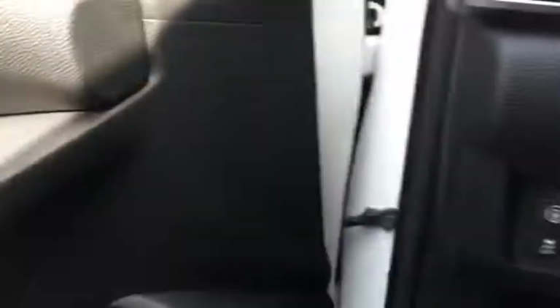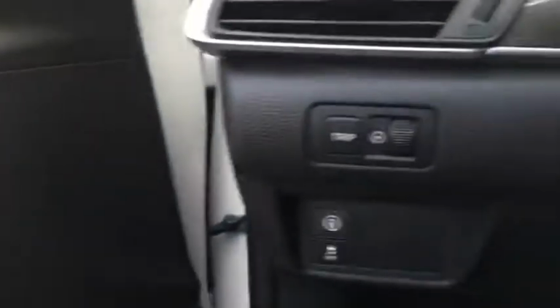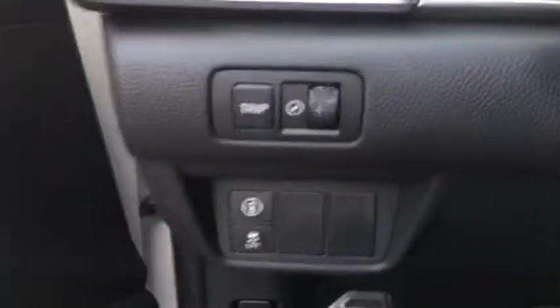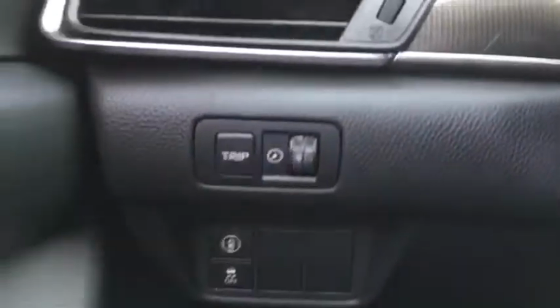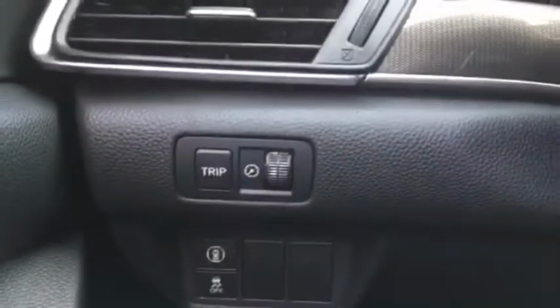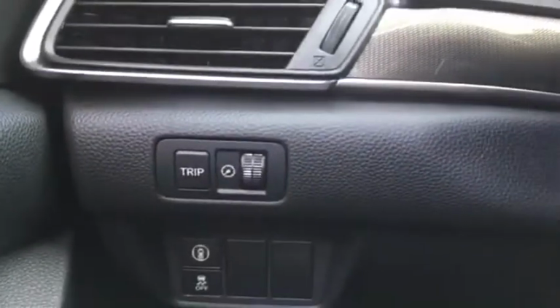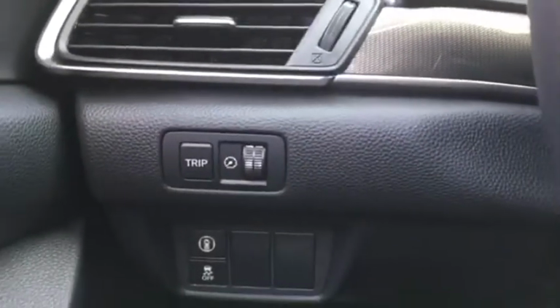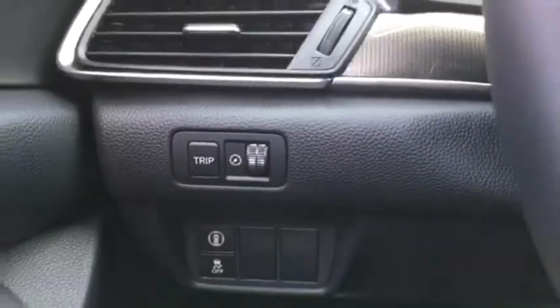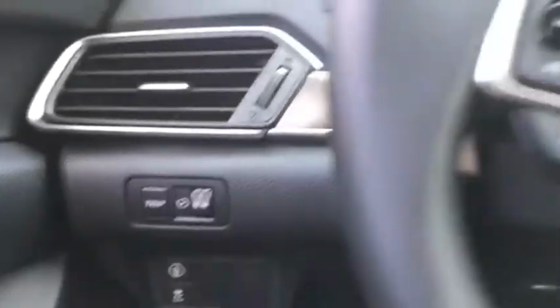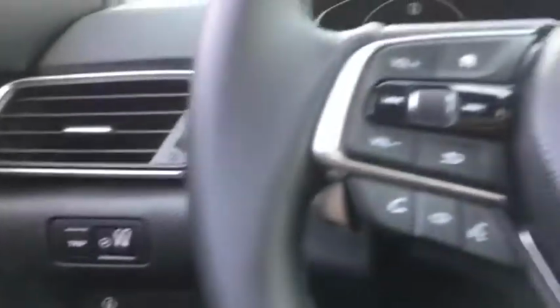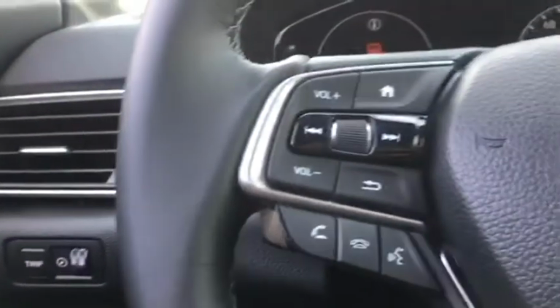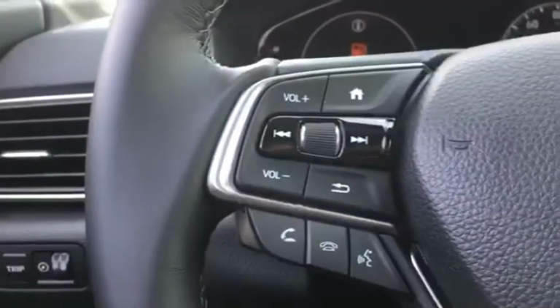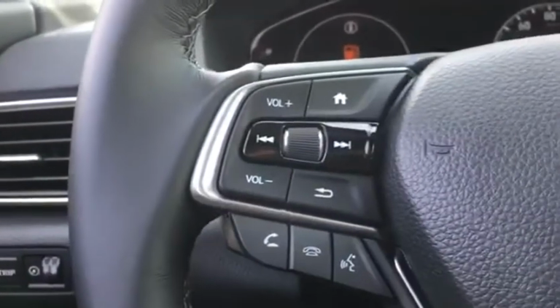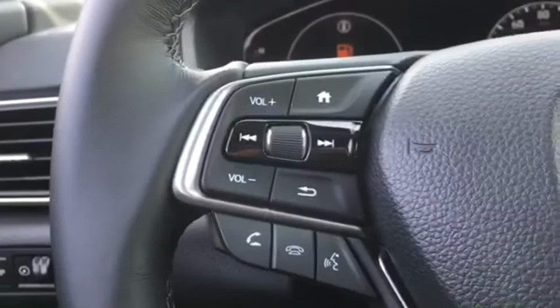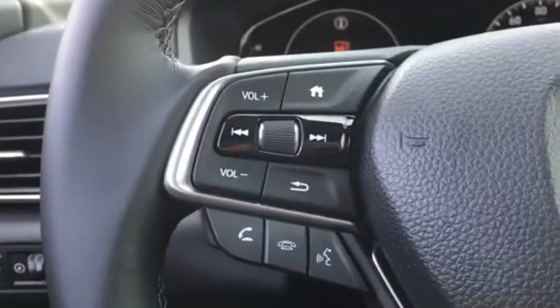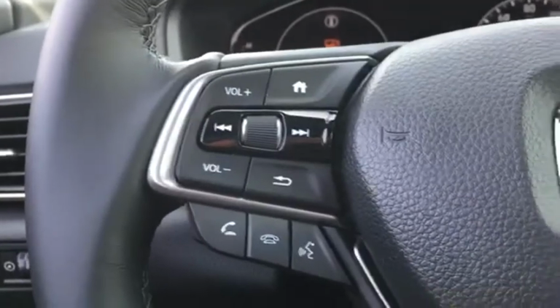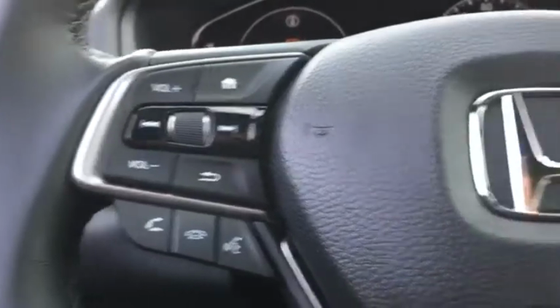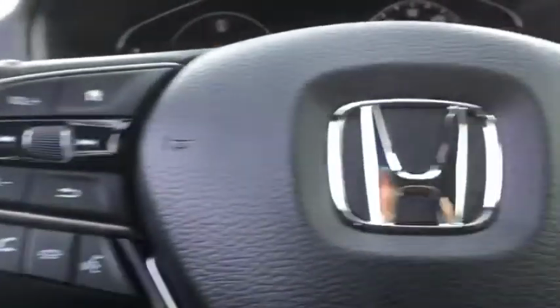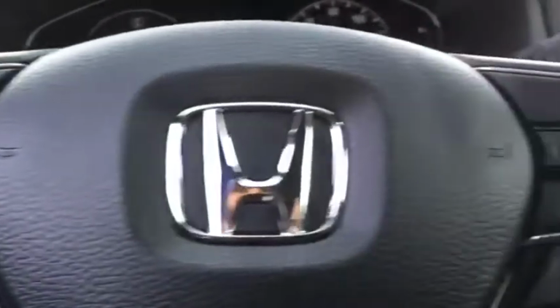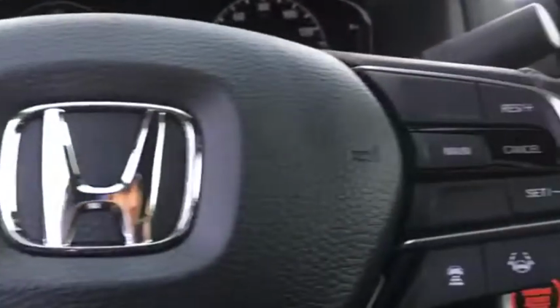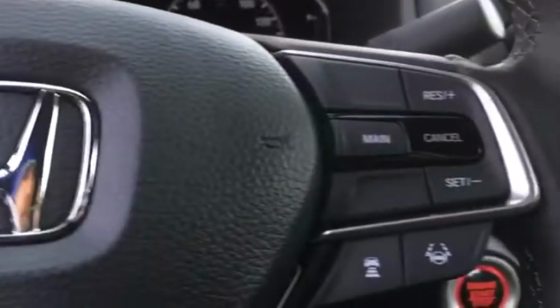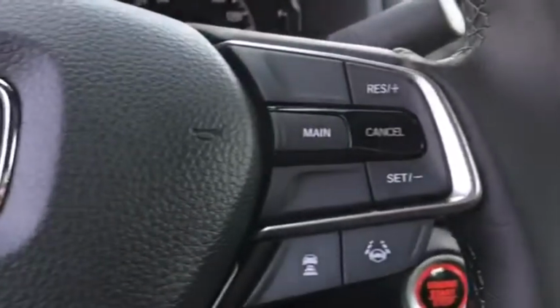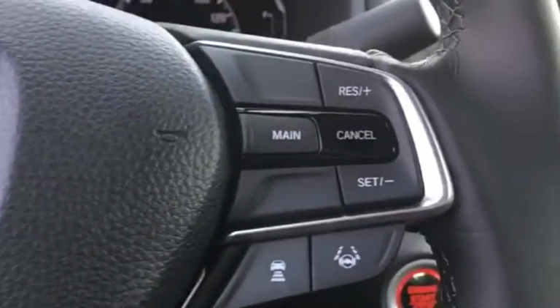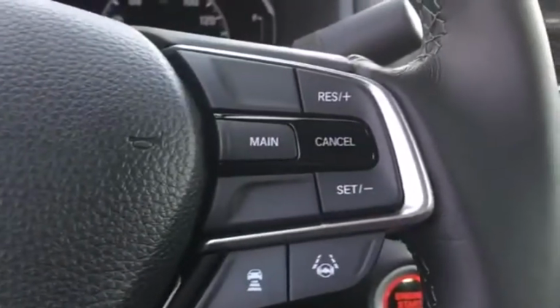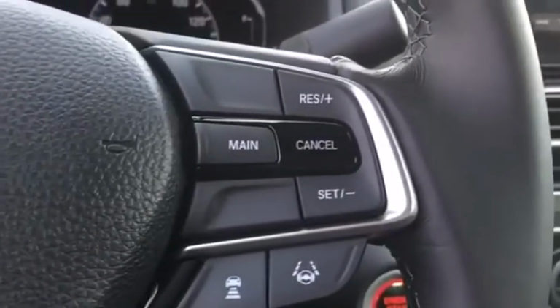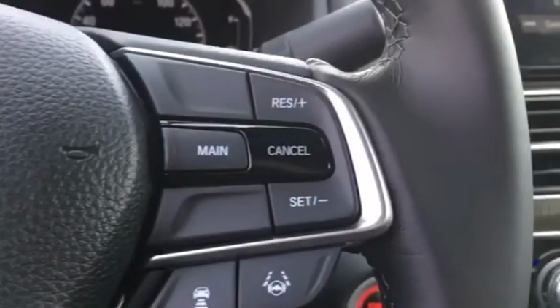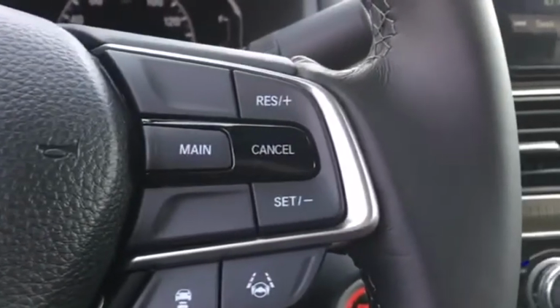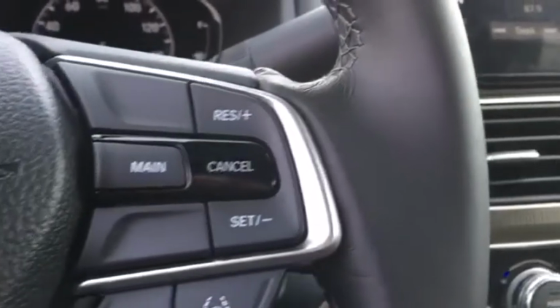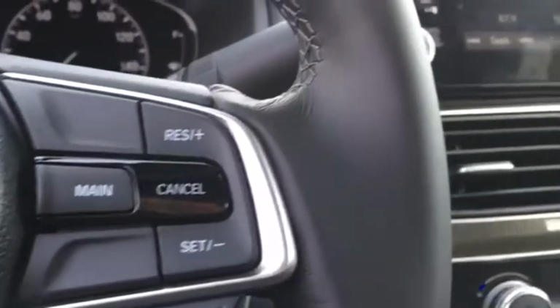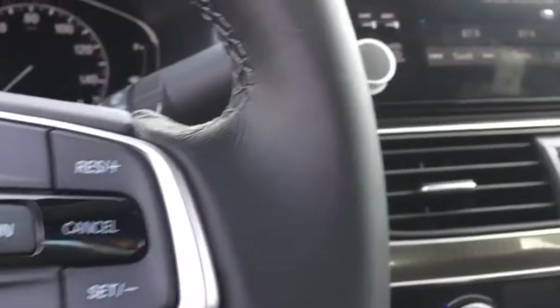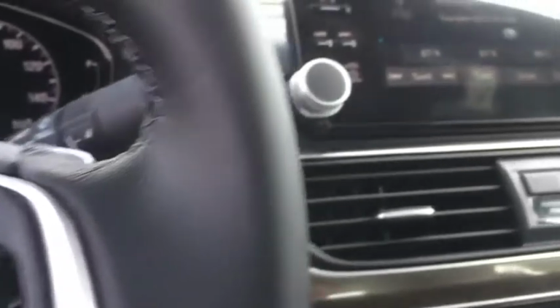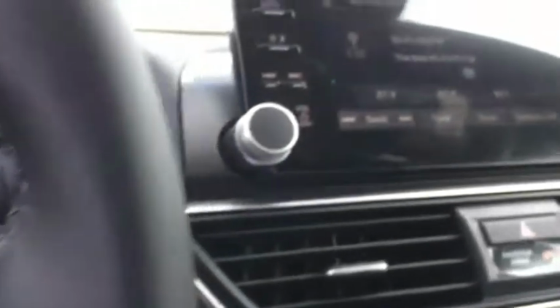Power windows, trip computer, security system, rear window defroster, tachometer, brake assist, overhead console, remote keyless entry, power moonroof, panic alarm.